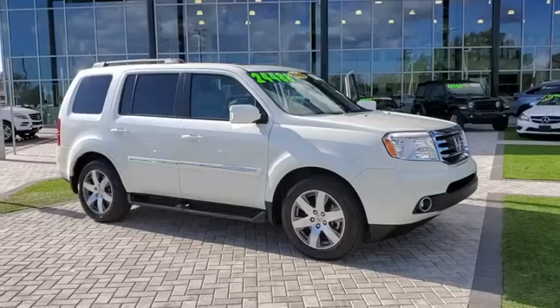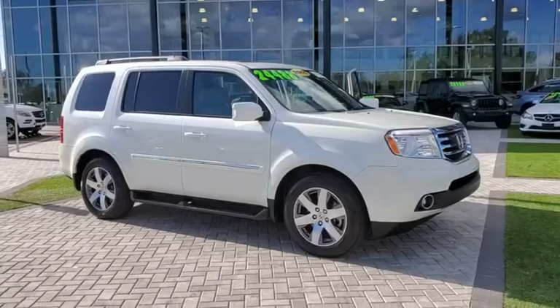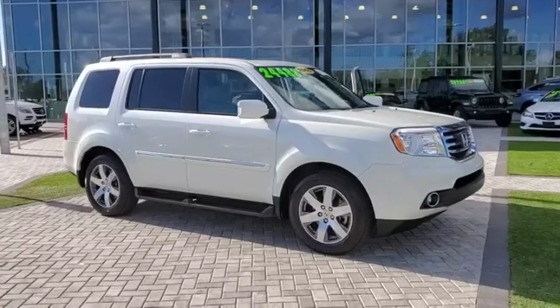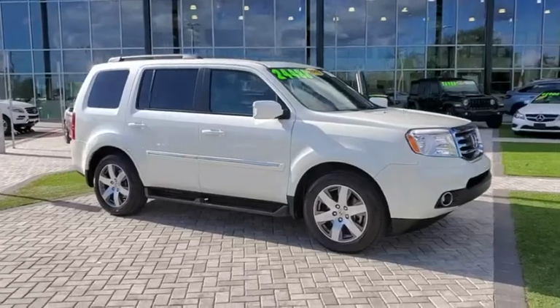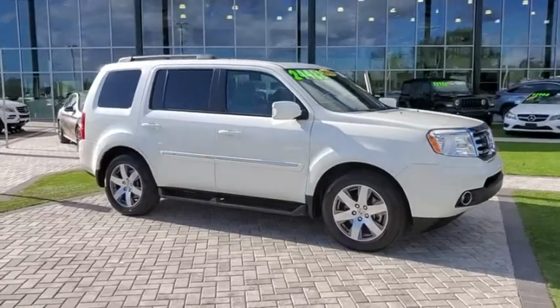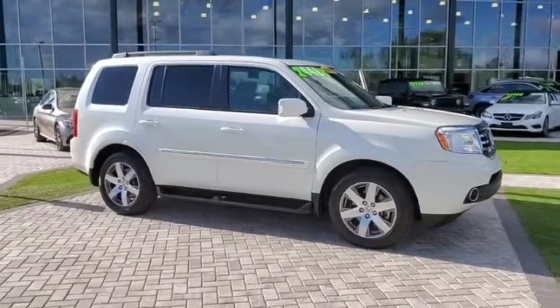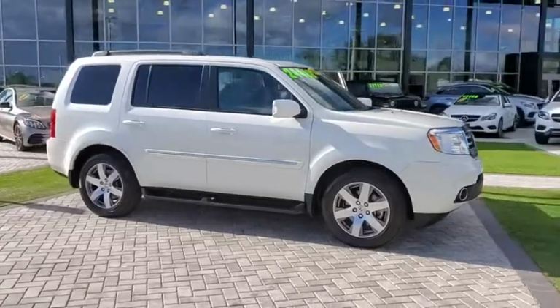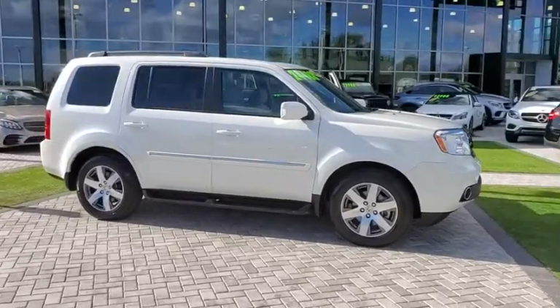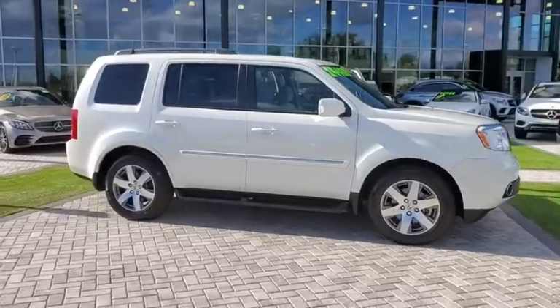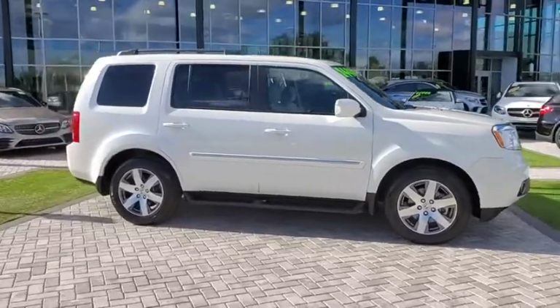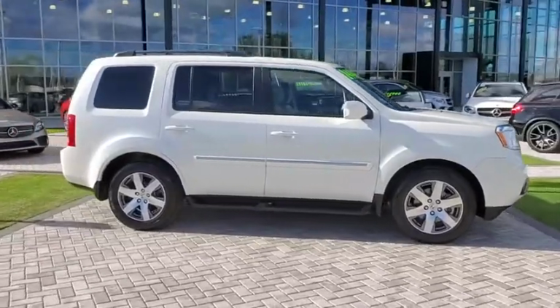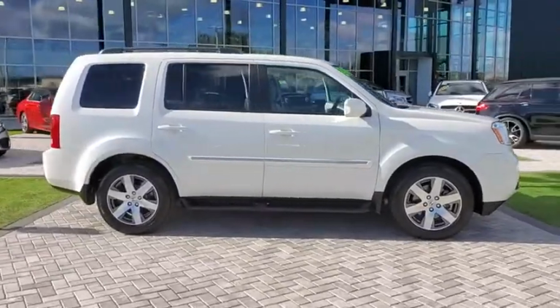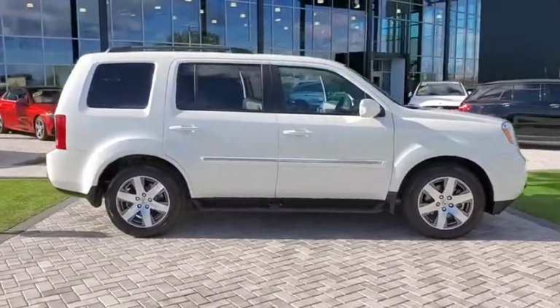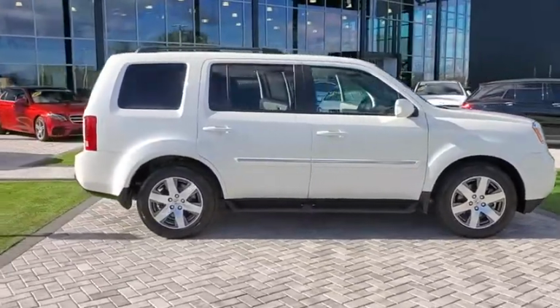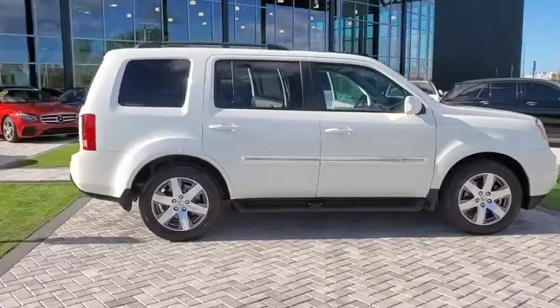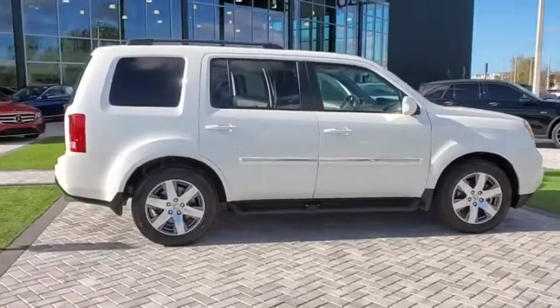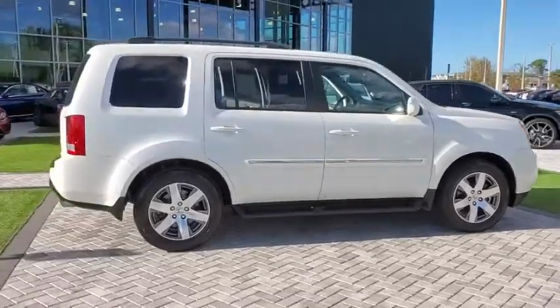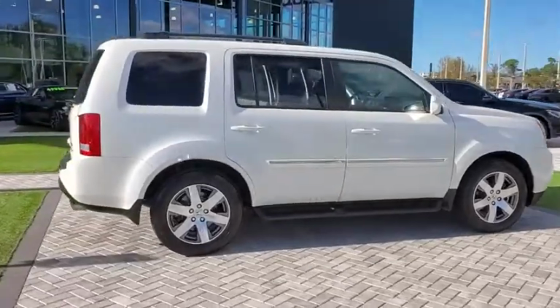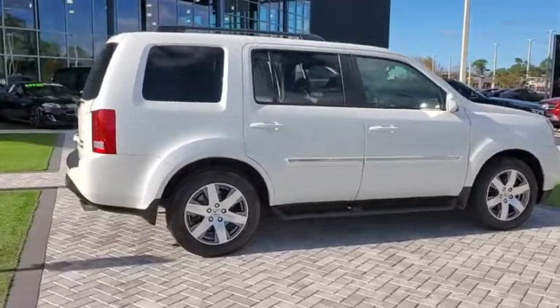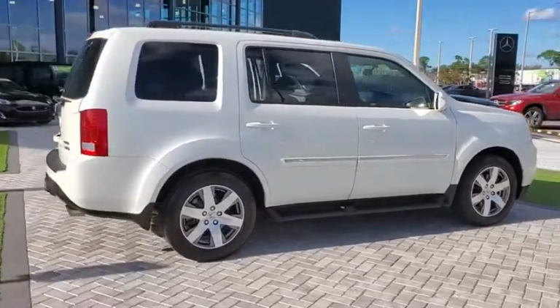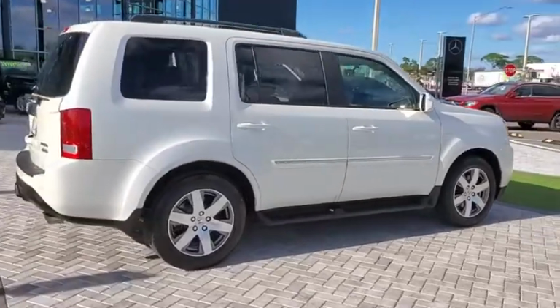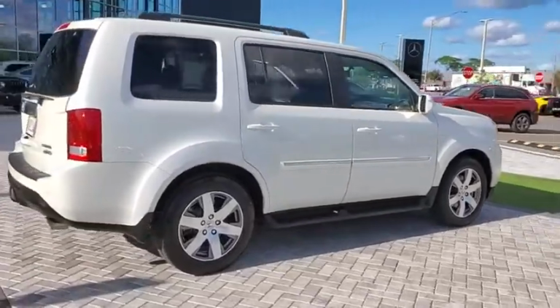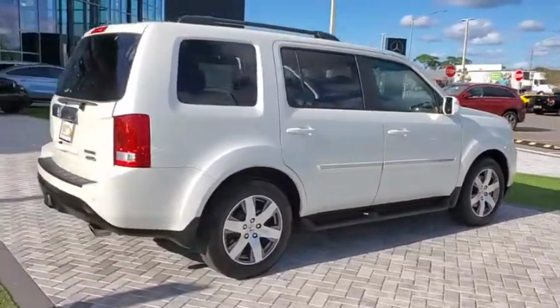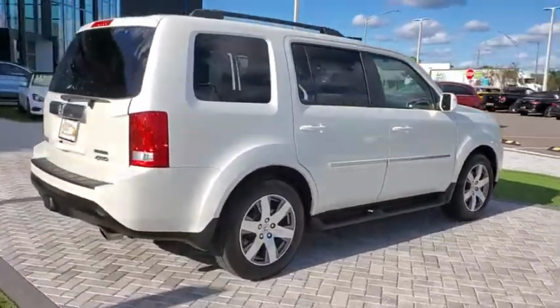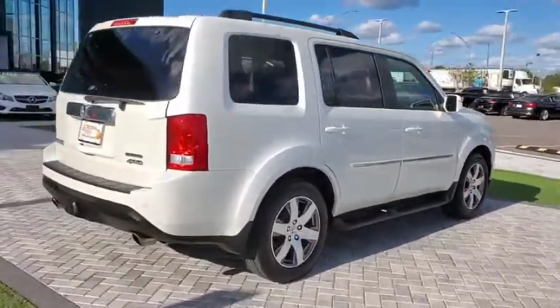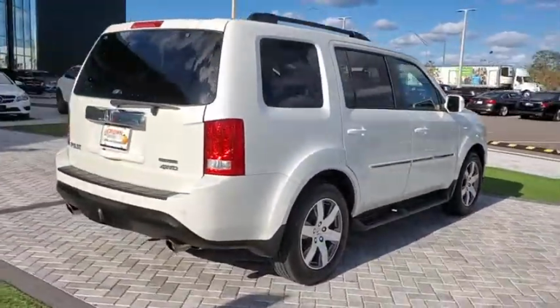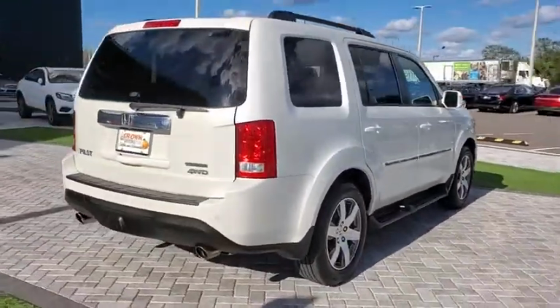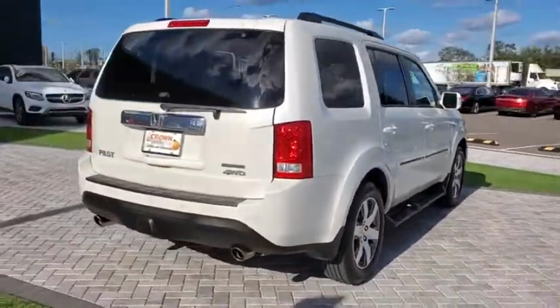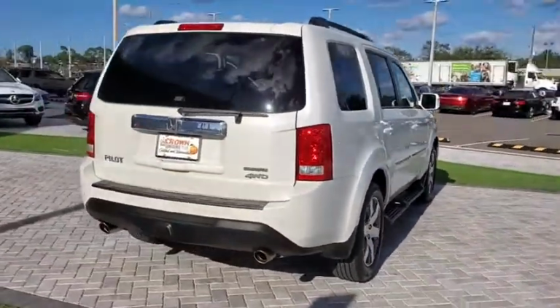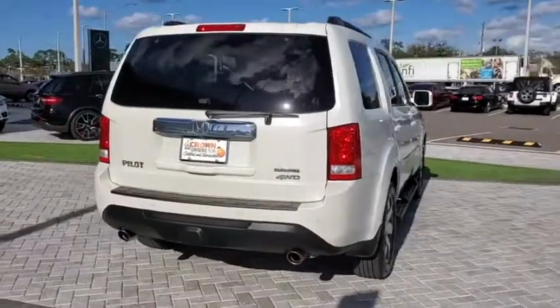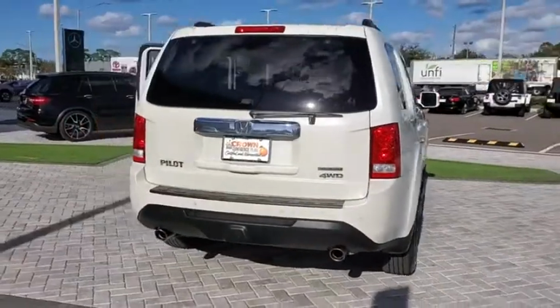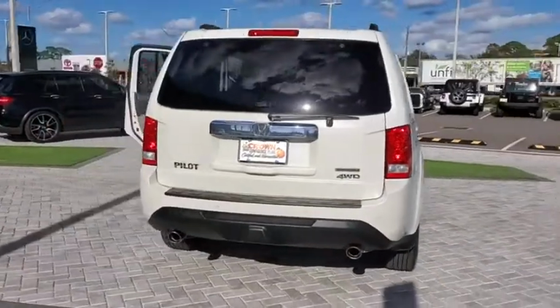Take a ride in the 2015 Honda Pilot. Optimal utility. Indulgent interior. Powerful performer. You'll be ready for almost anything in the Honda Pilot.